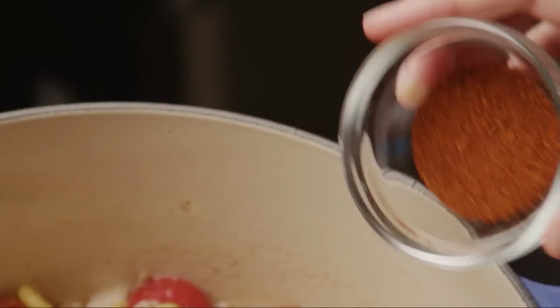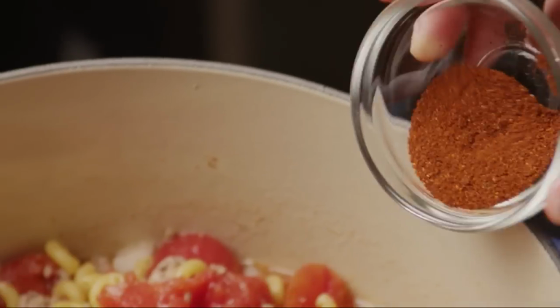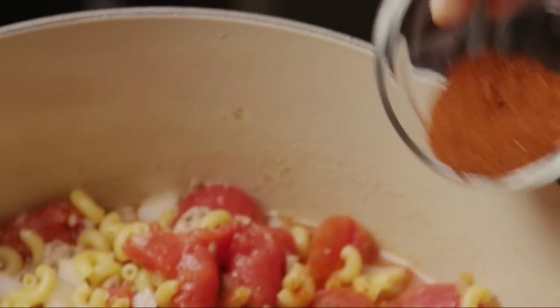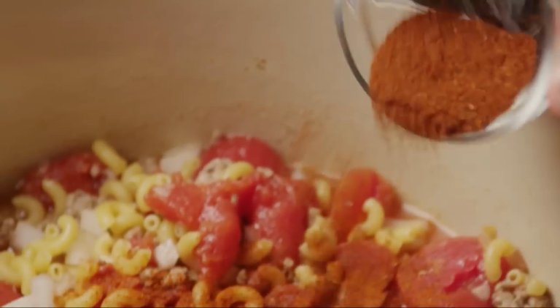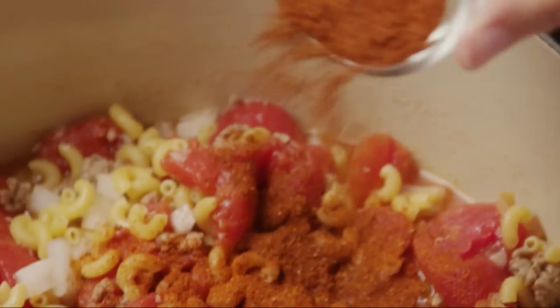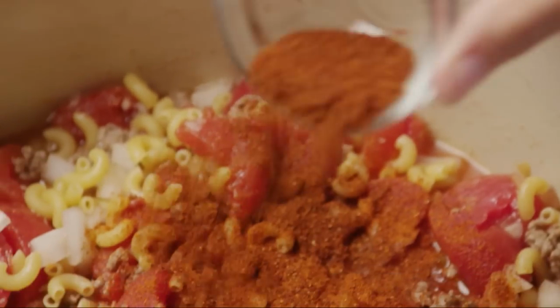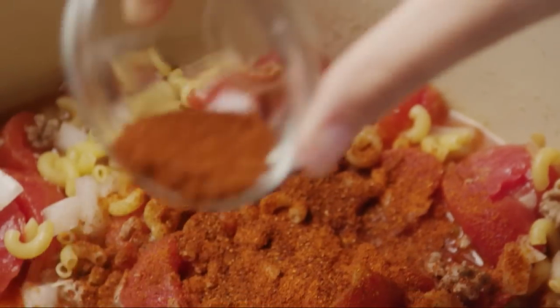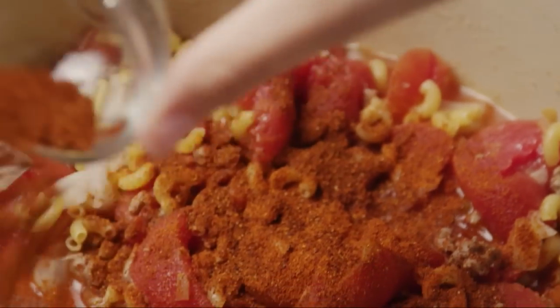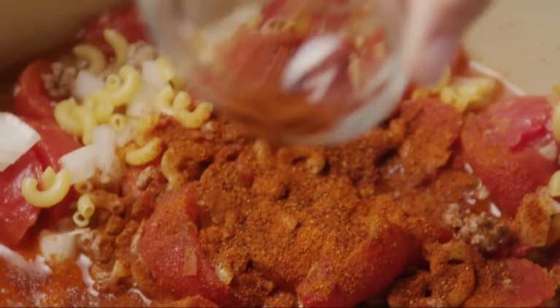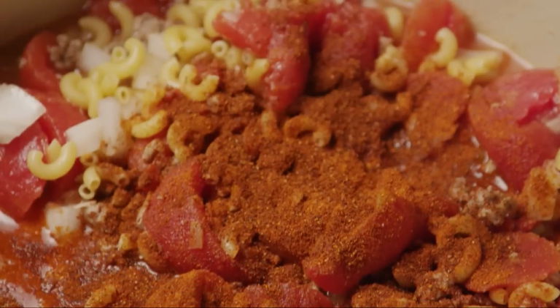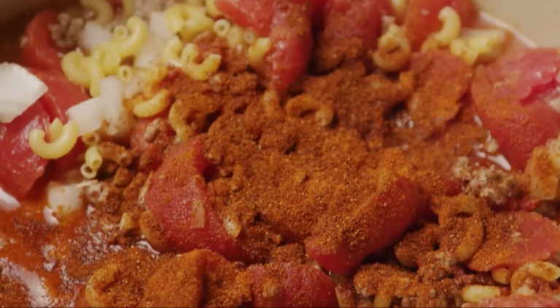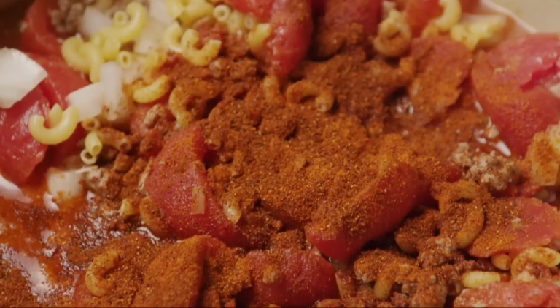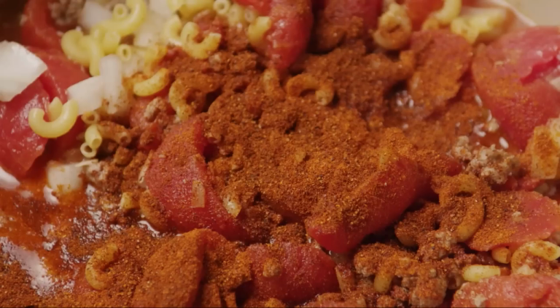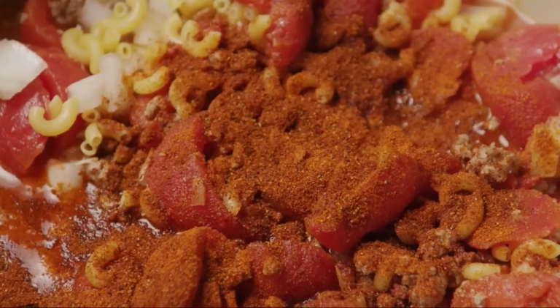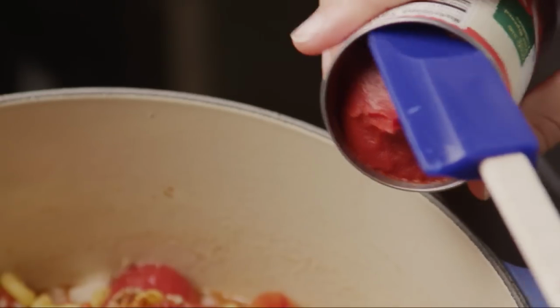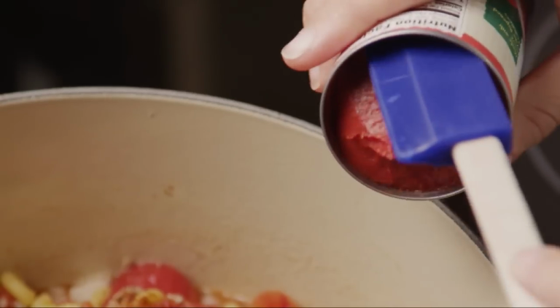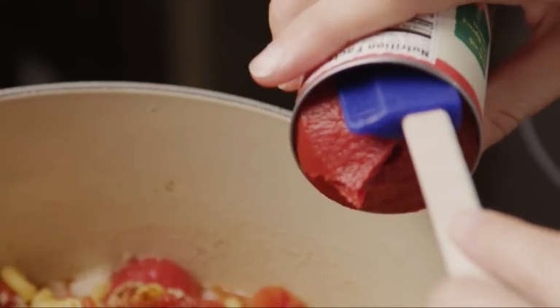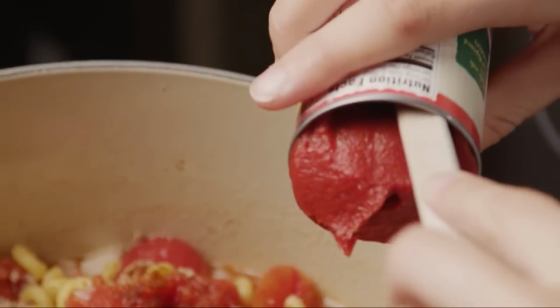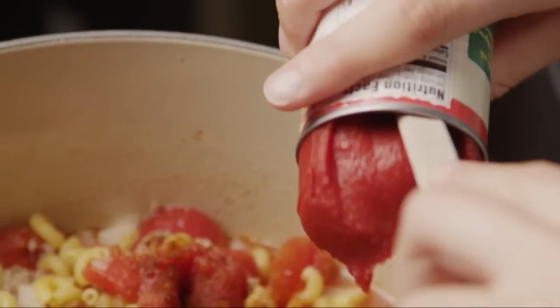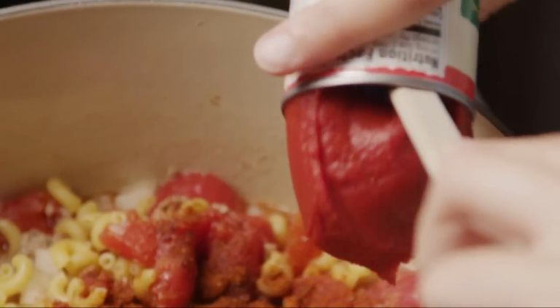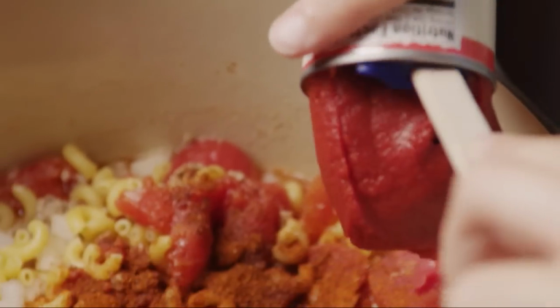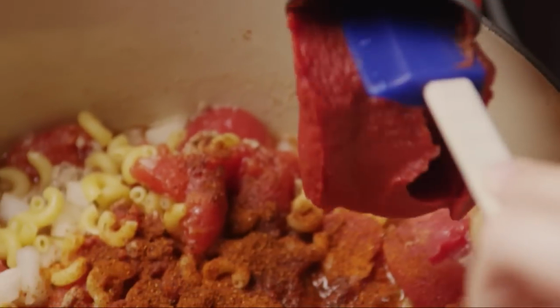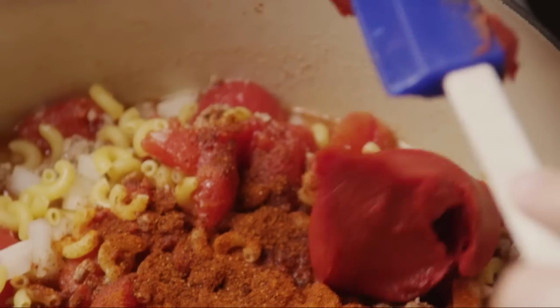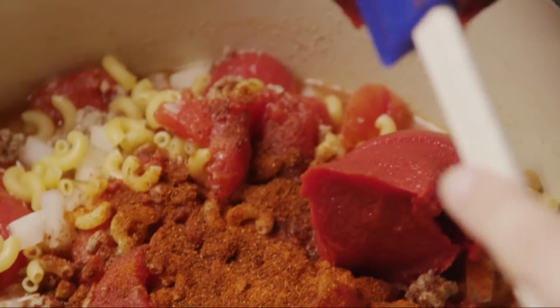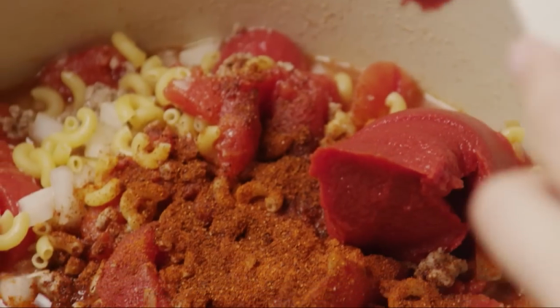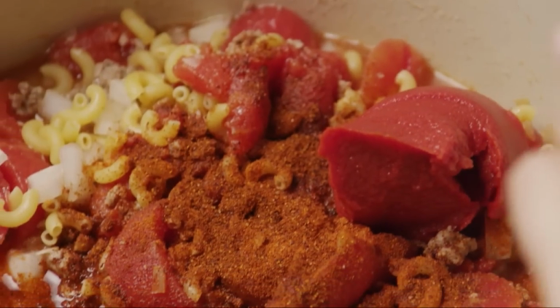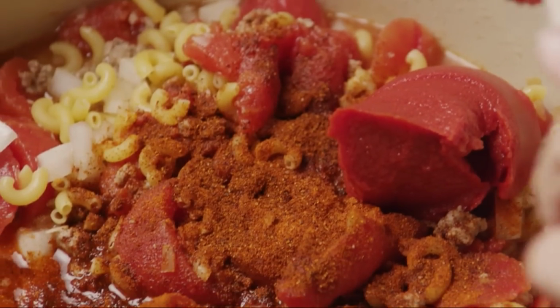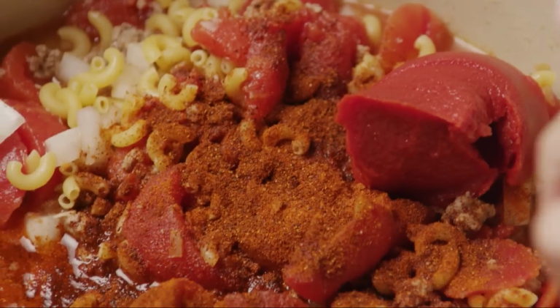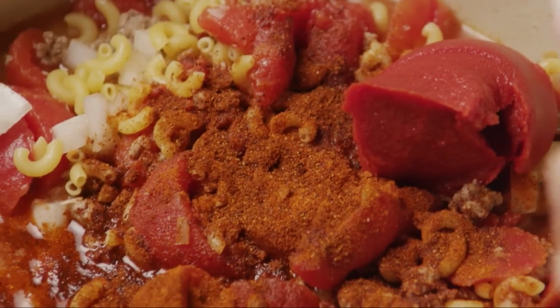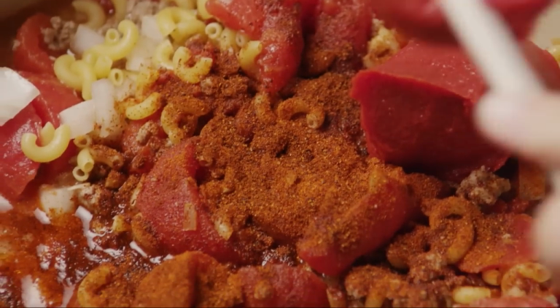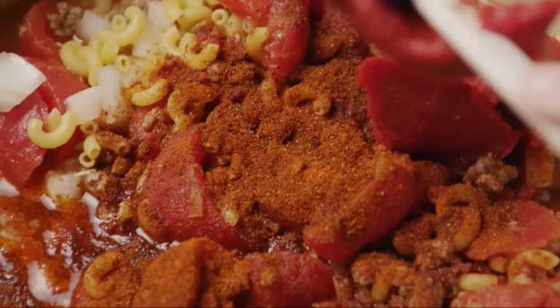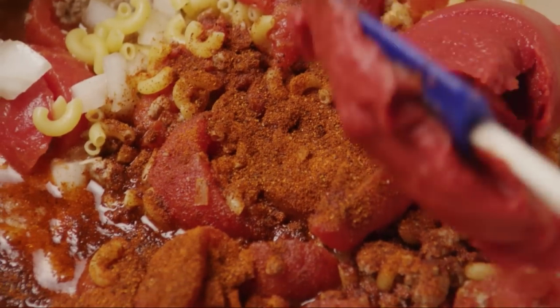Season with two teaspoons of paprika and one tablespoon of chili powder. You can also add an optional six ounces of tomato paste at this point if you prefer a thicker goulash.